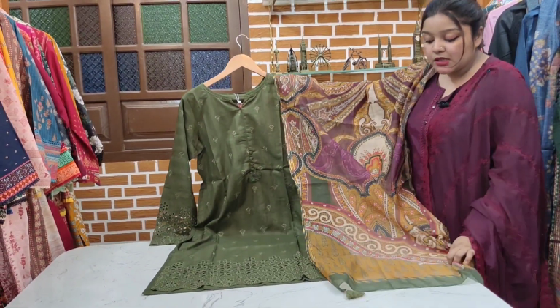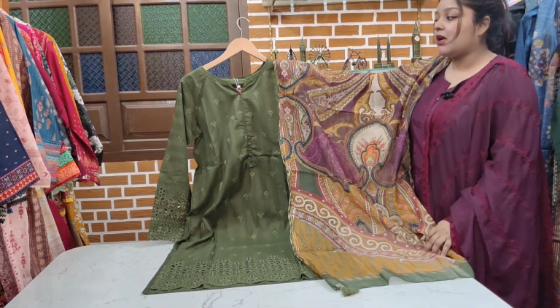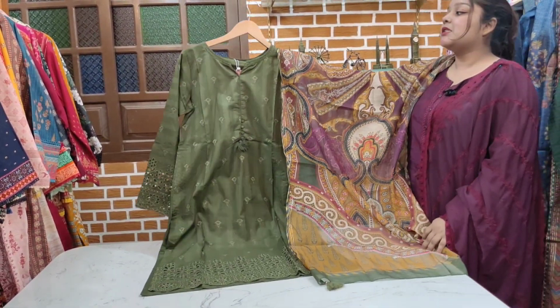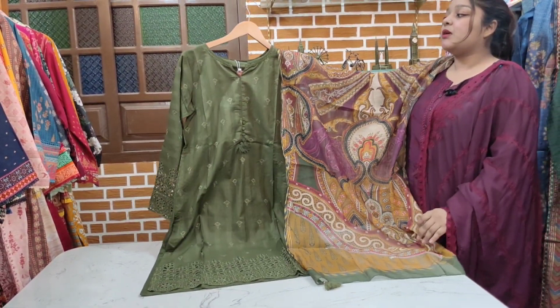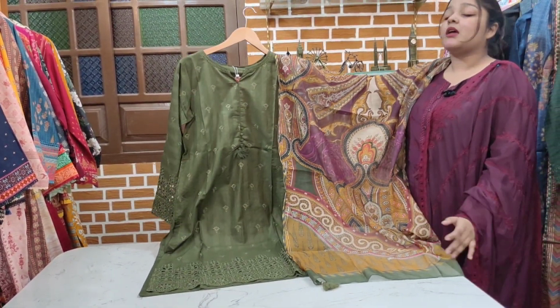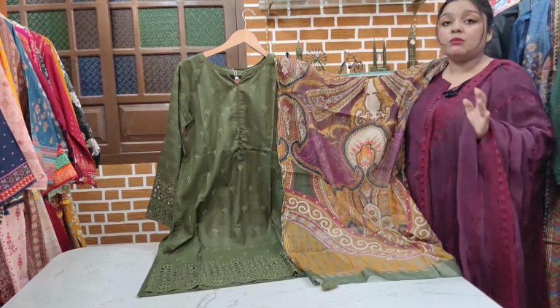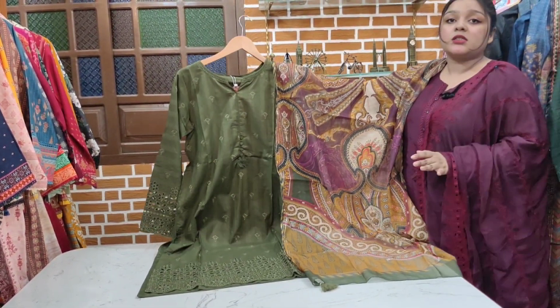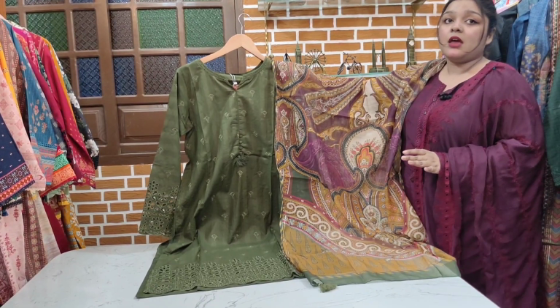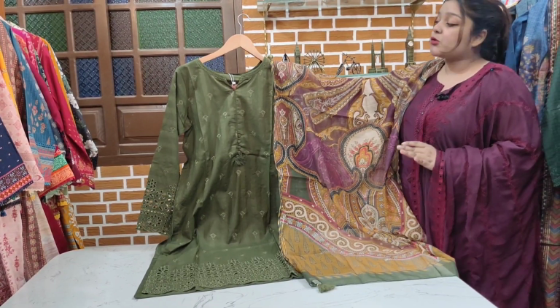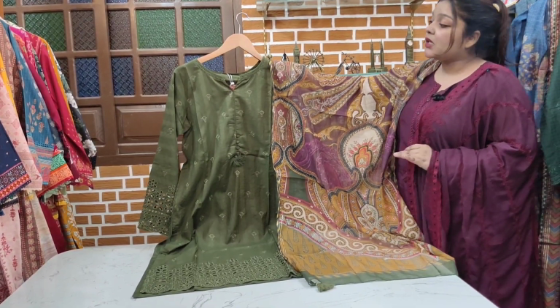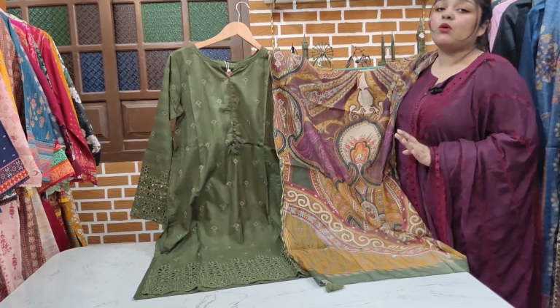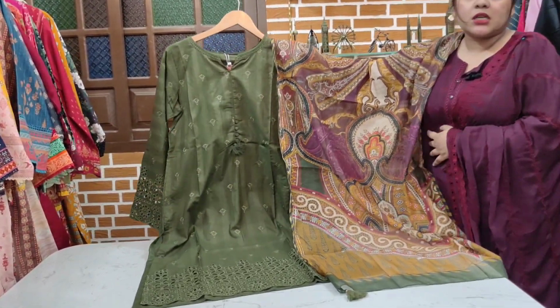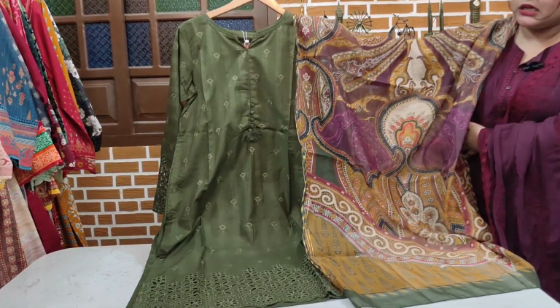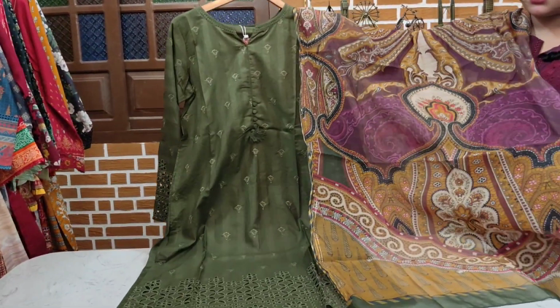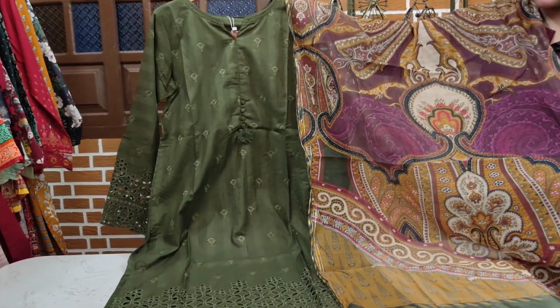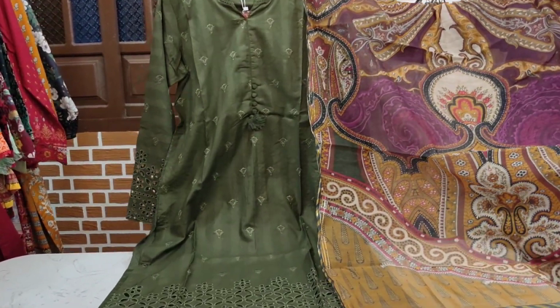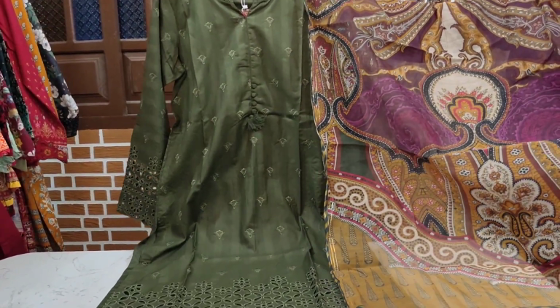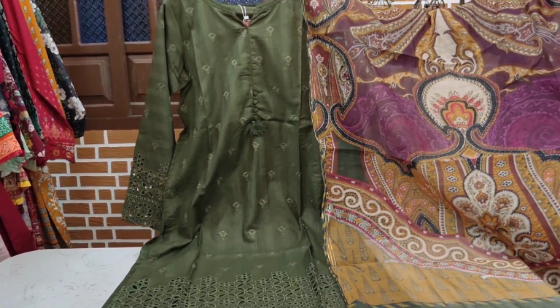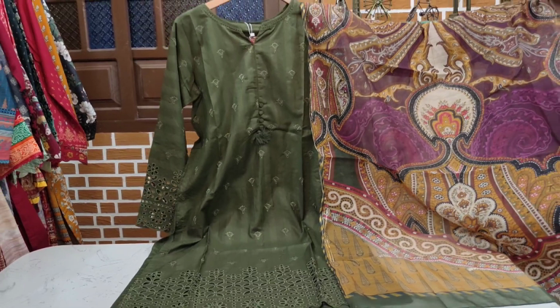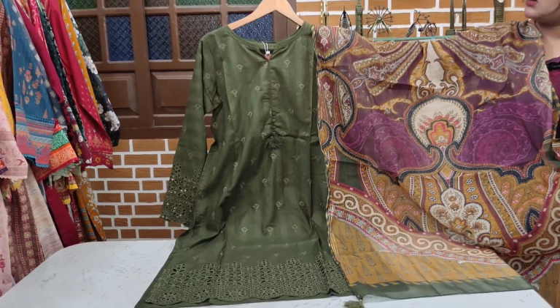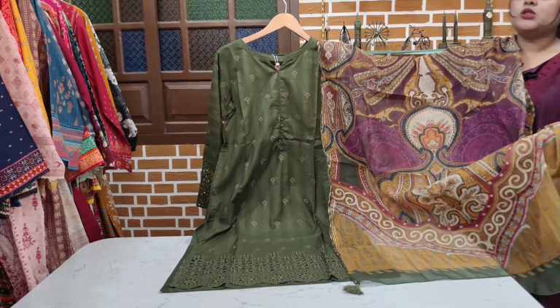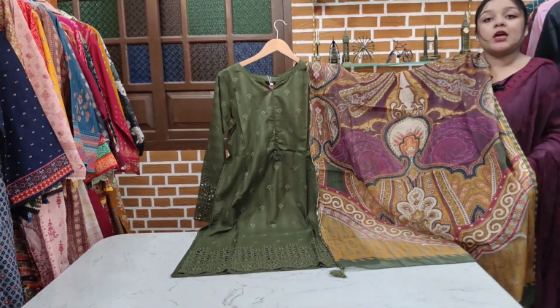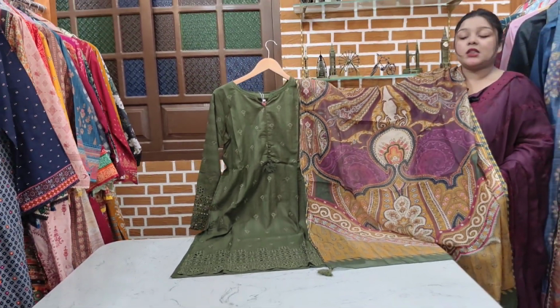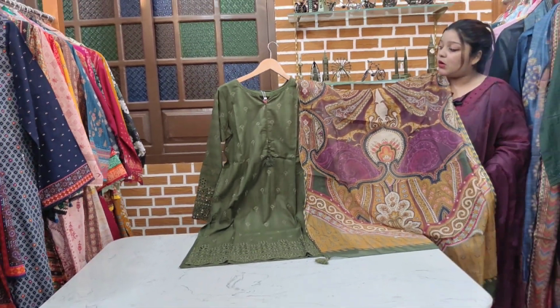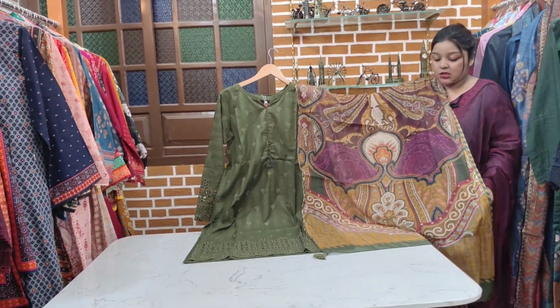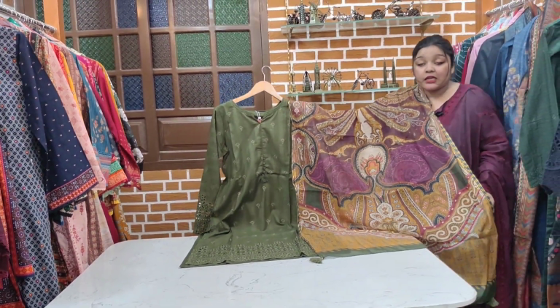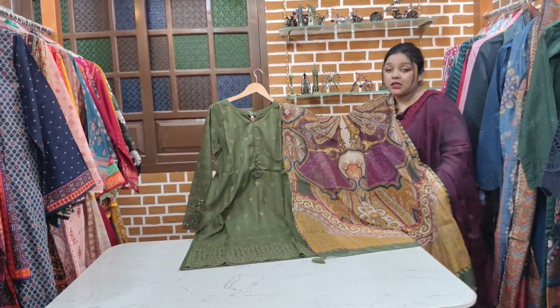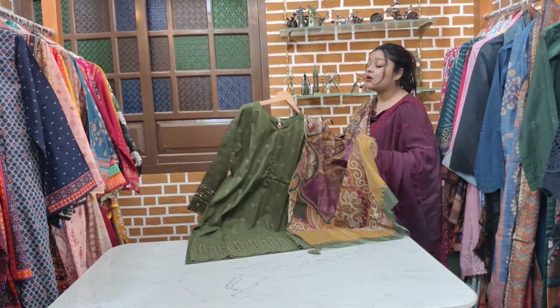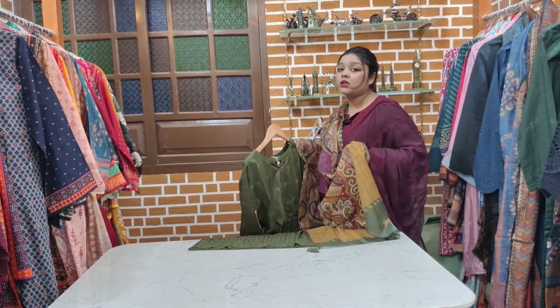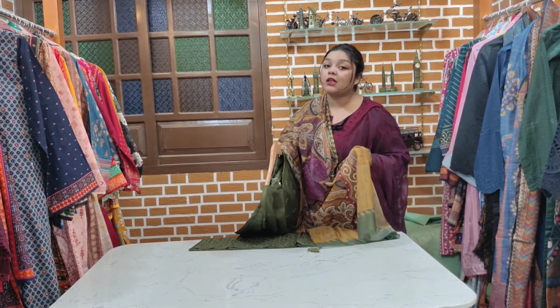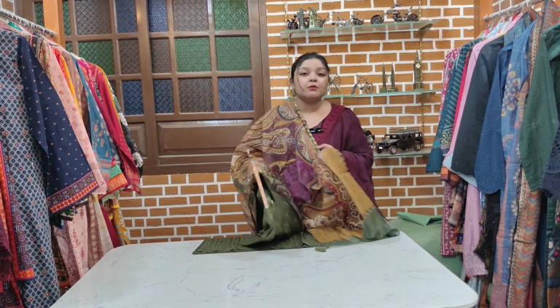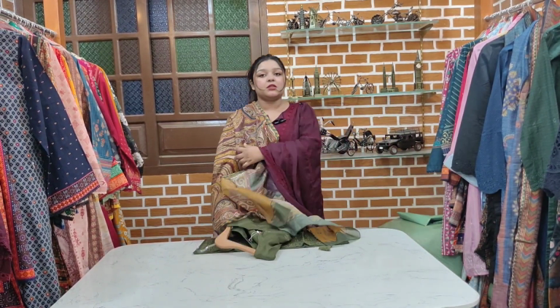Reasonable price — three-piece cotton, very good. You will wear it and have a very good decent look. For family events, functions, and jobs they can carry it very well — very good fitting.